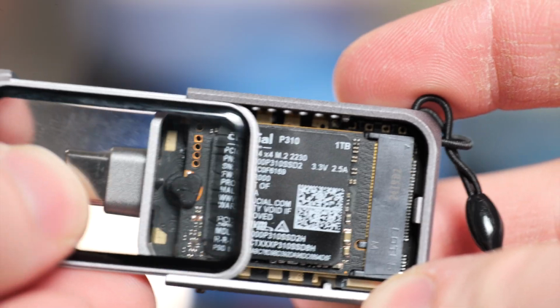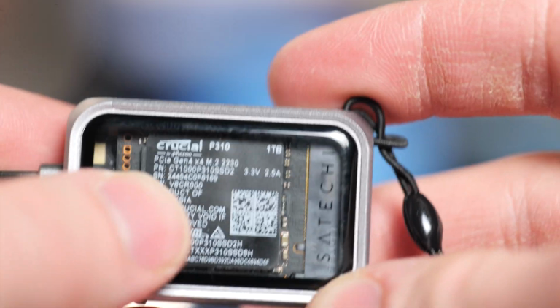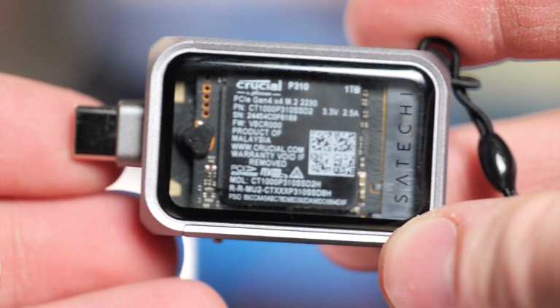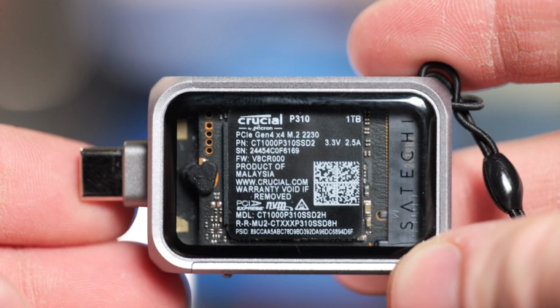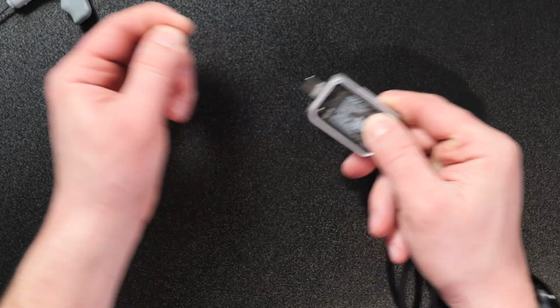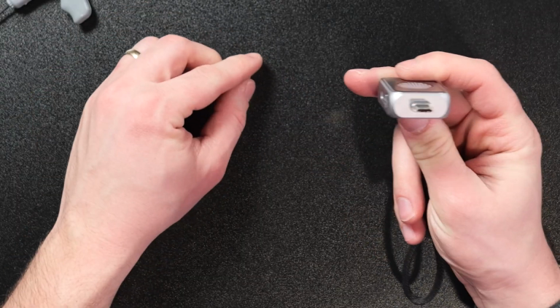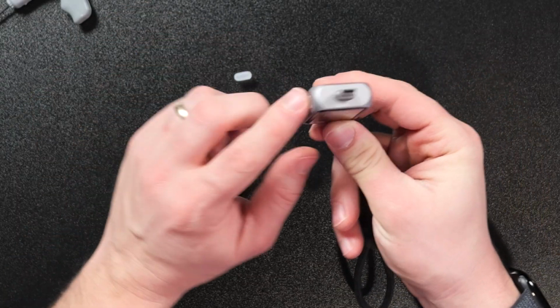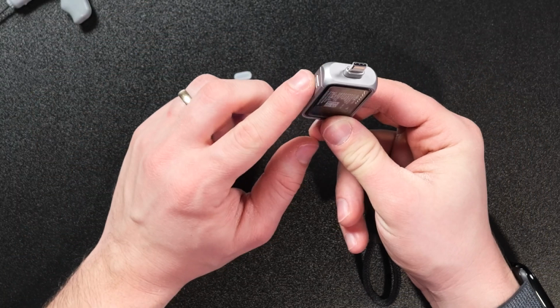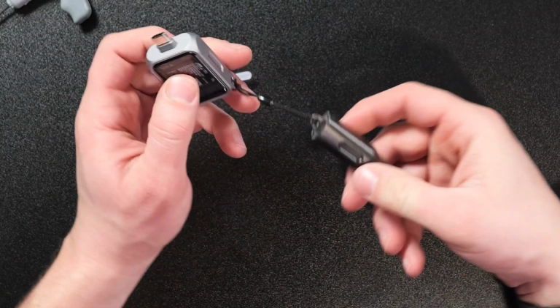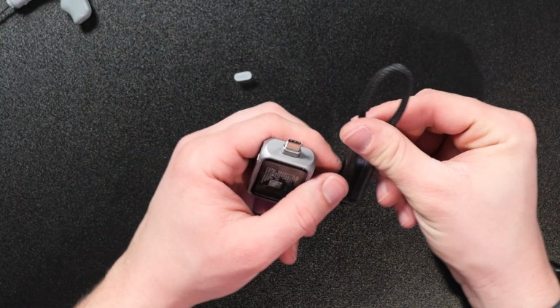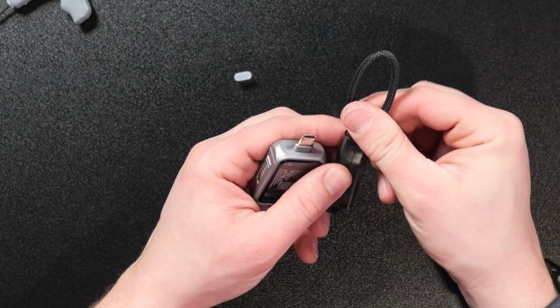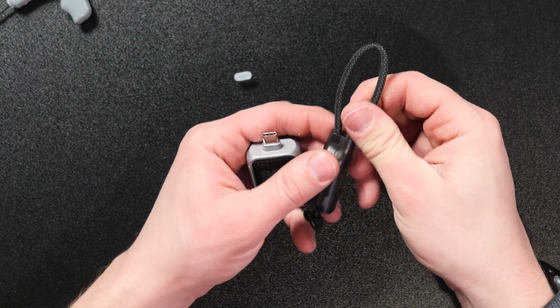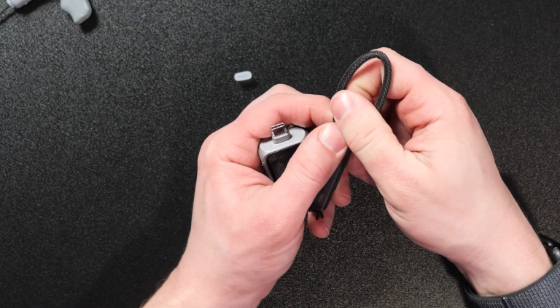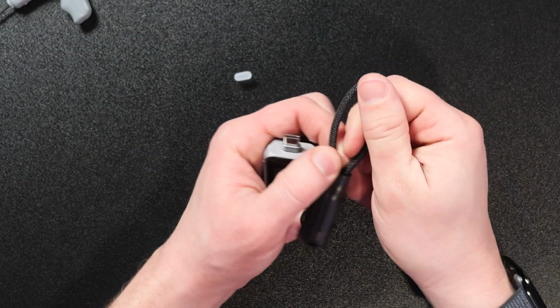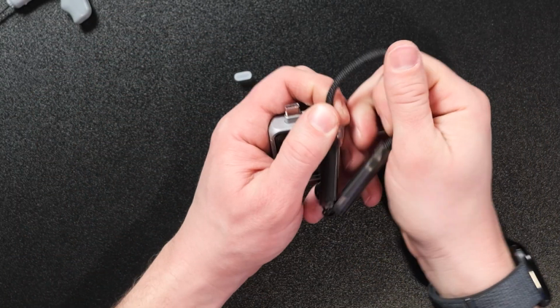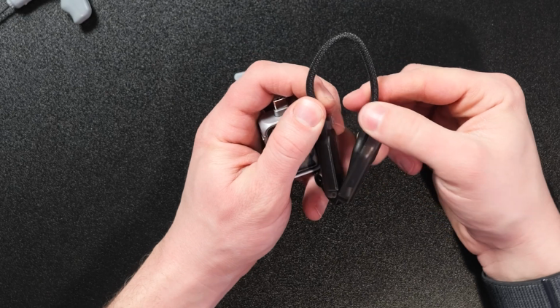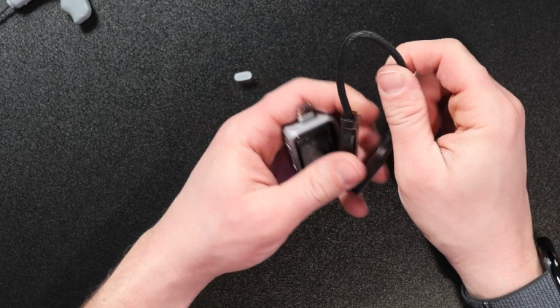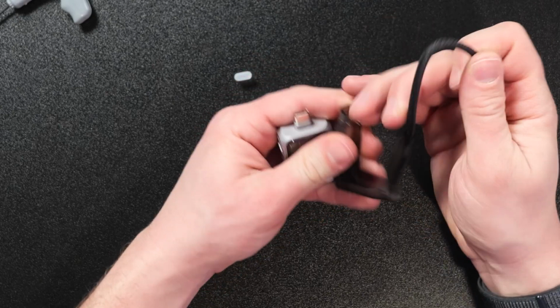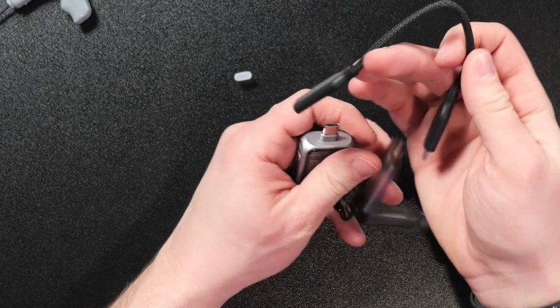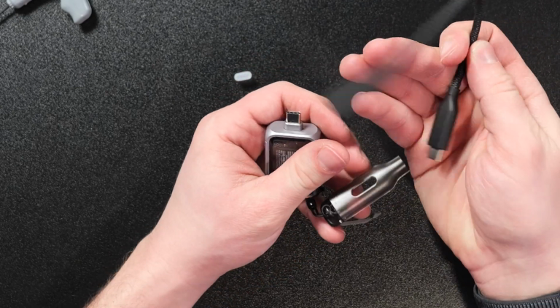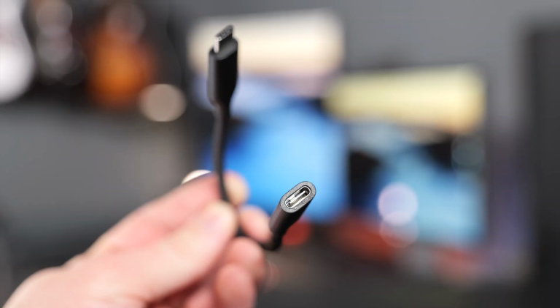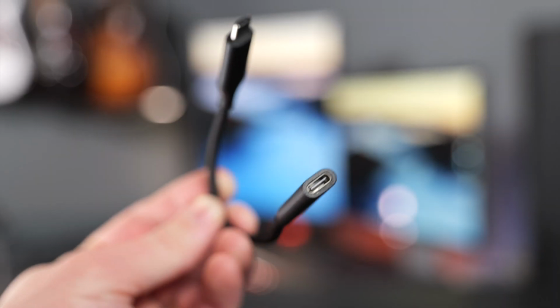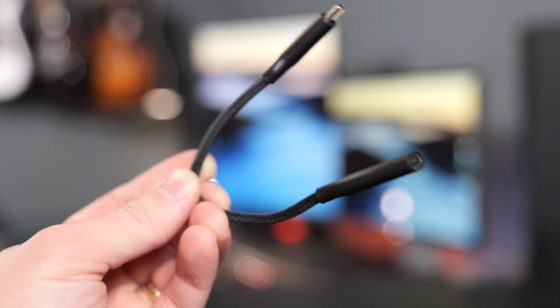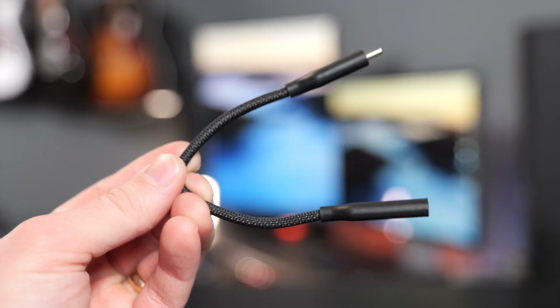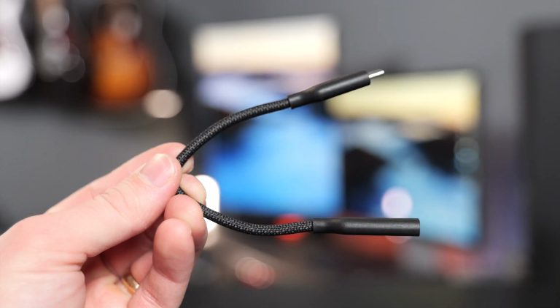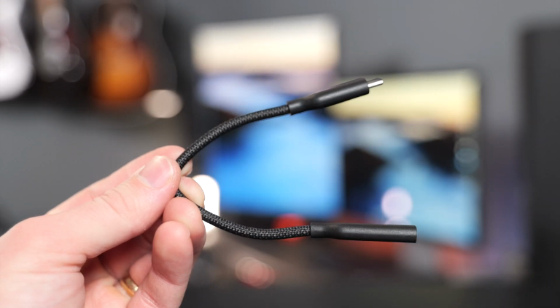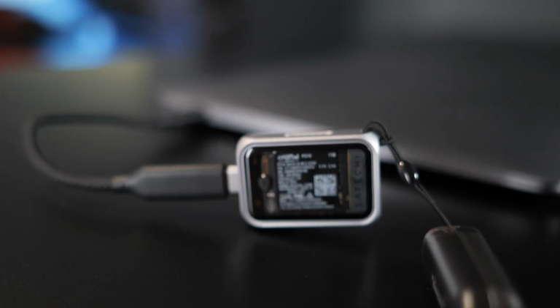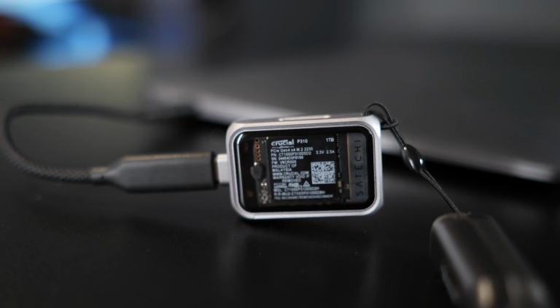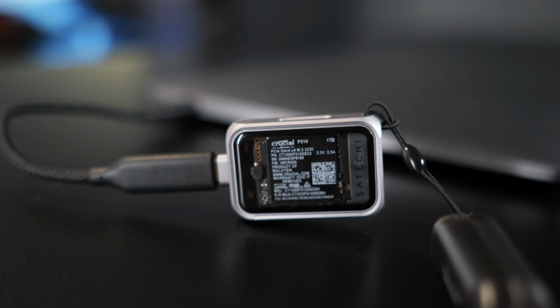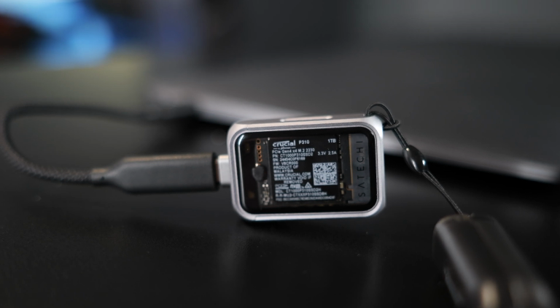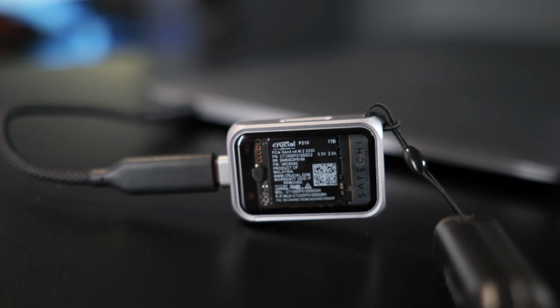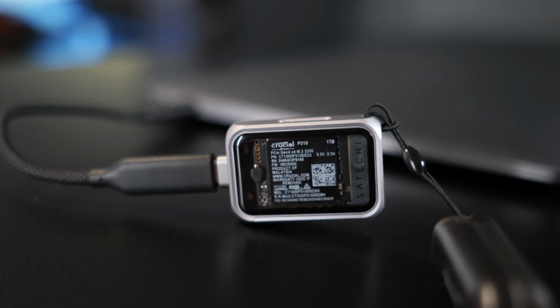This is very small and compact. It has a built-in USB-C port on the side of it and it also has this little lanyard that's really cool because you can actually open it up and it just acts as a little USB extender. So this is going to be a great option if you don't want this hanging off the side of your computer or if you need just a little bit of length.